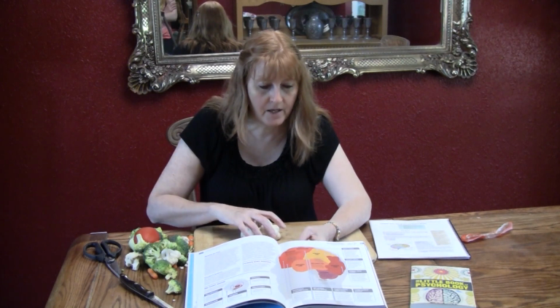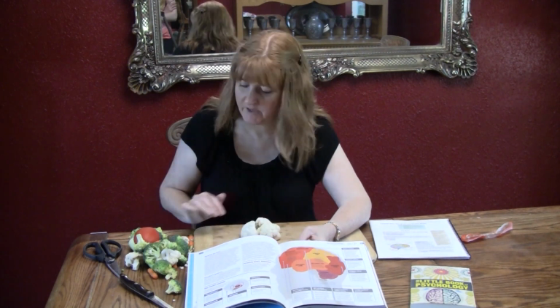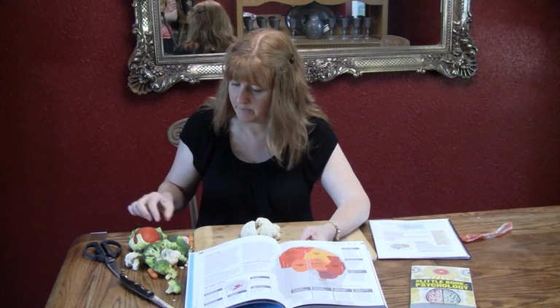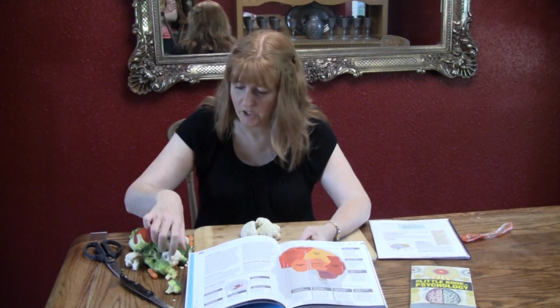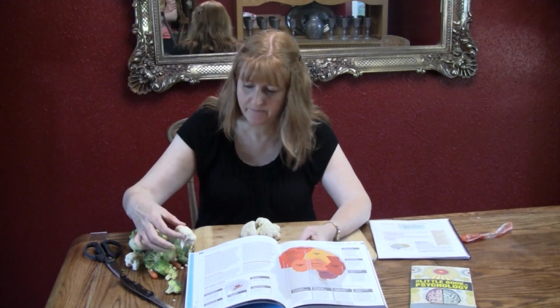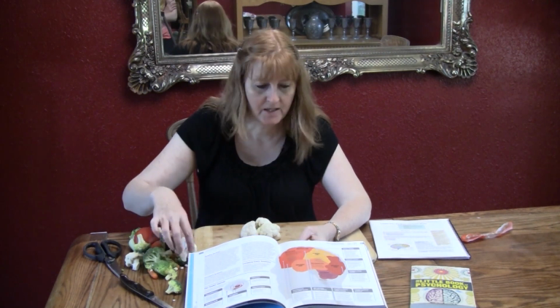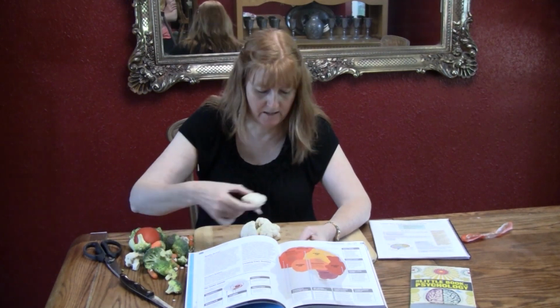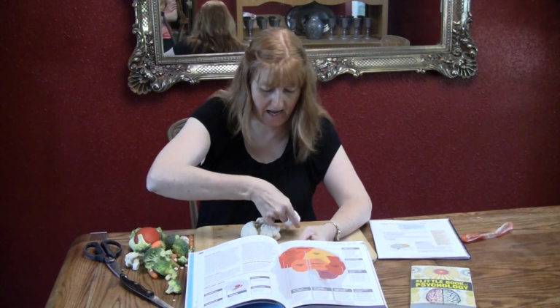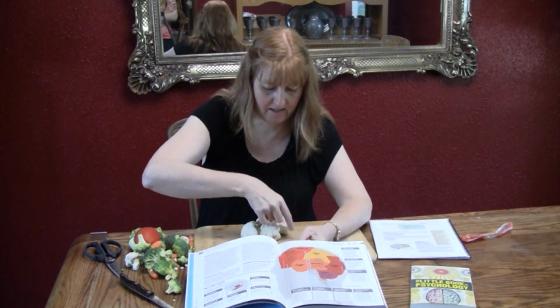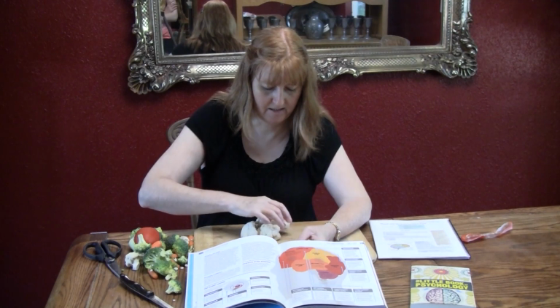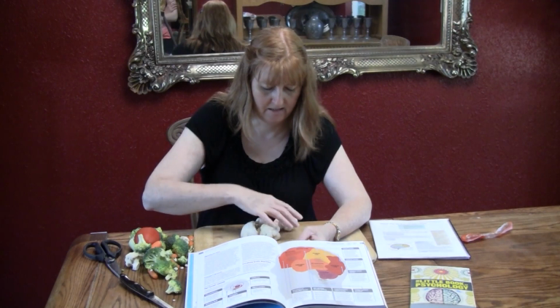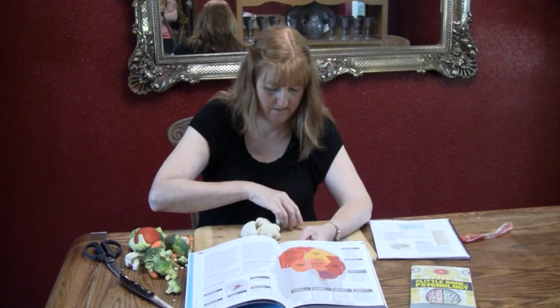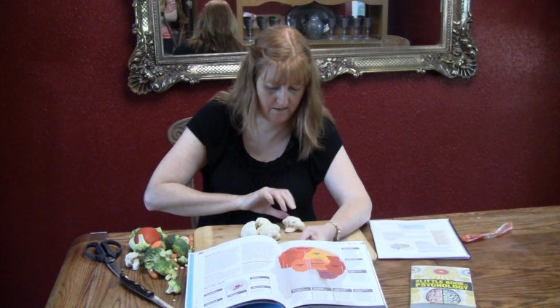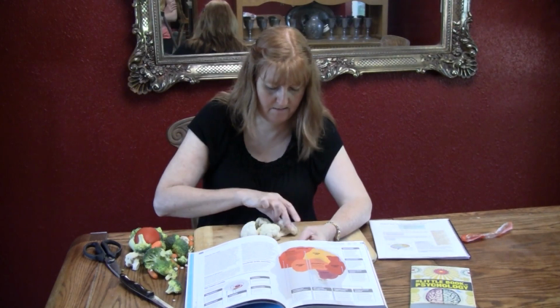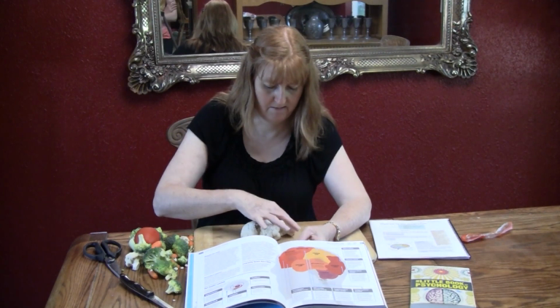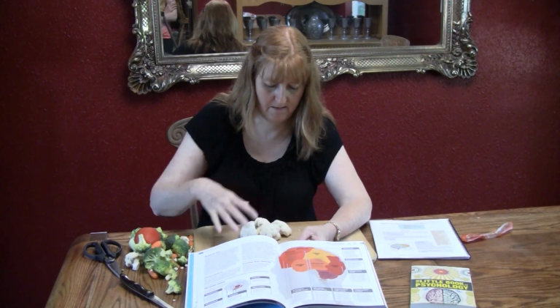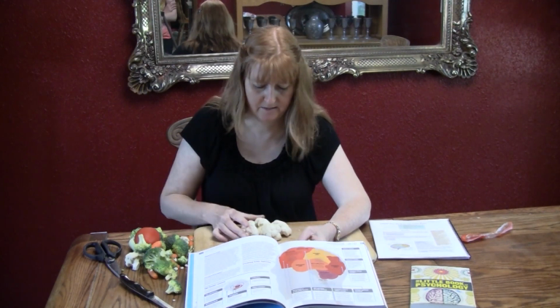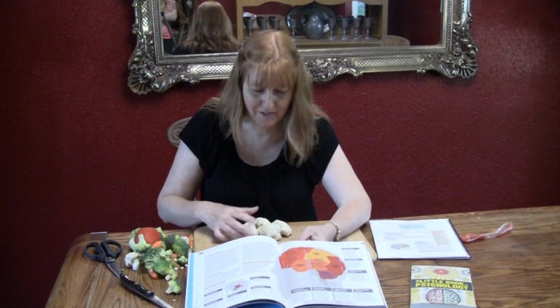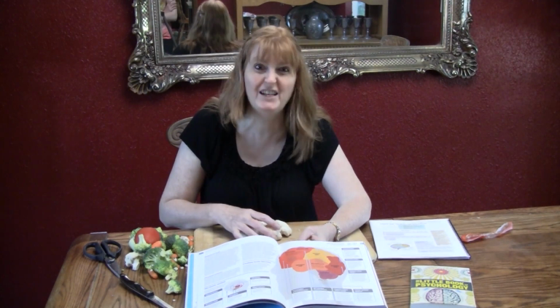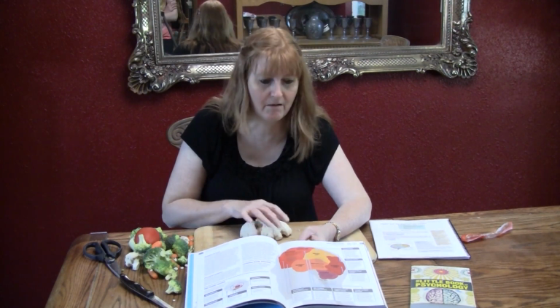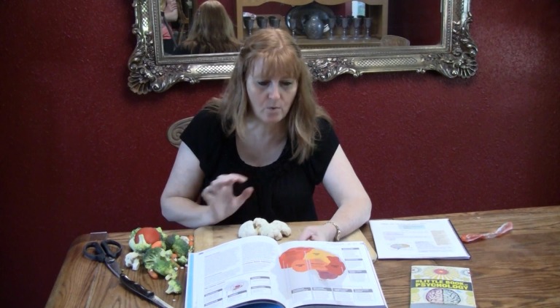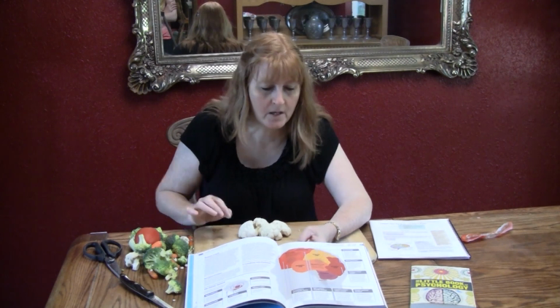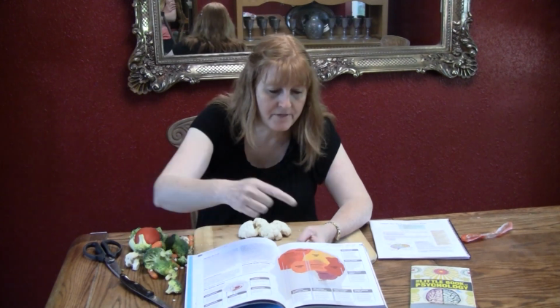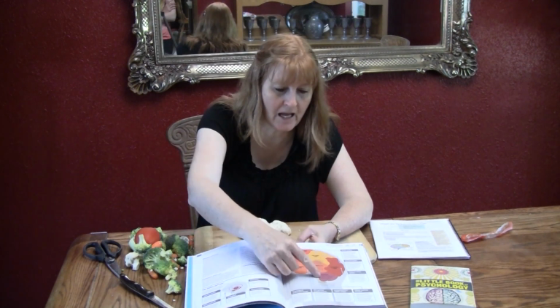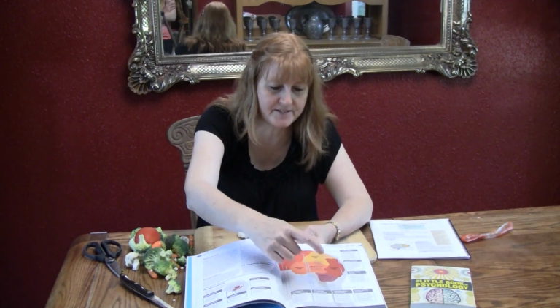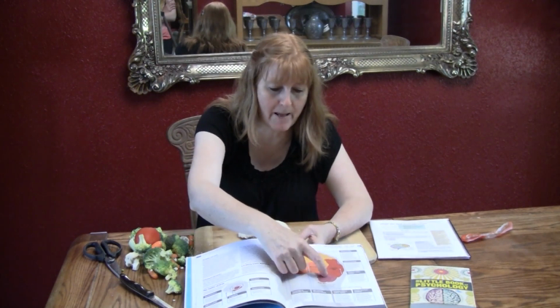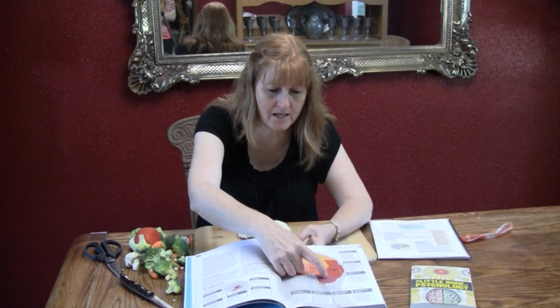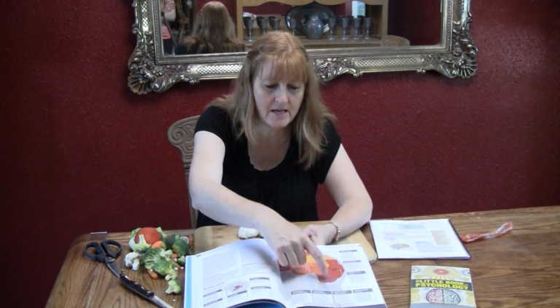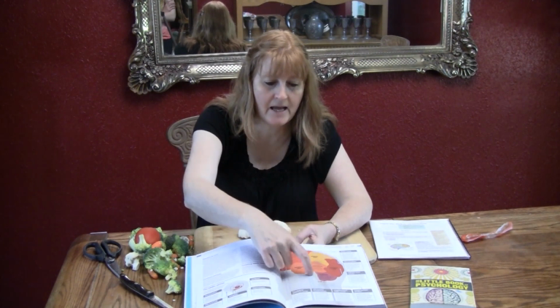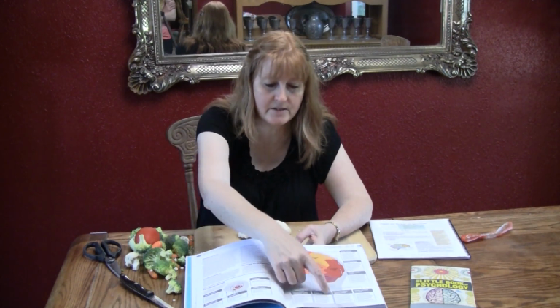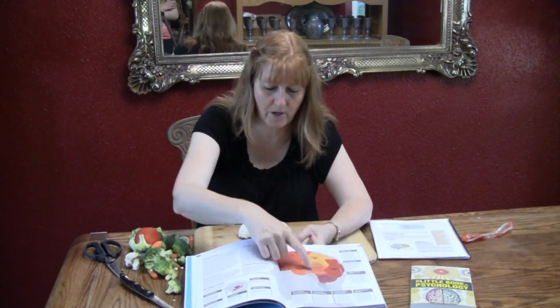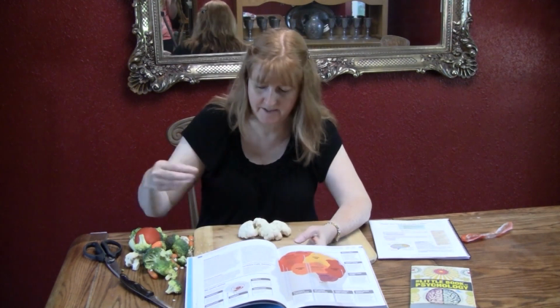And then we have the occipital lobe in the back. It's fitting together — that's cool! Then we have the cerebellum and the brain stem.